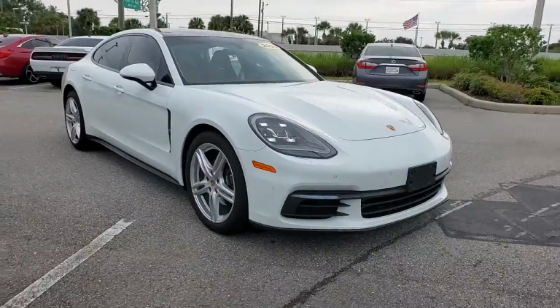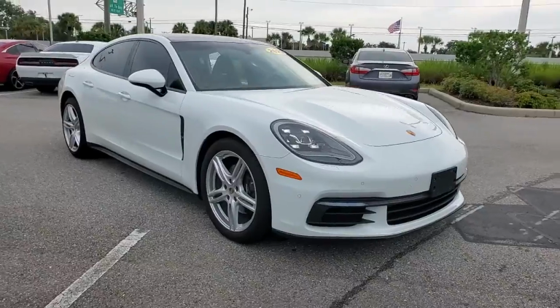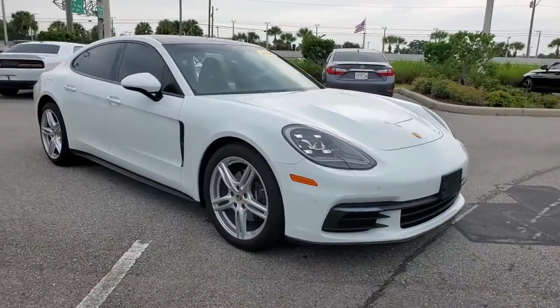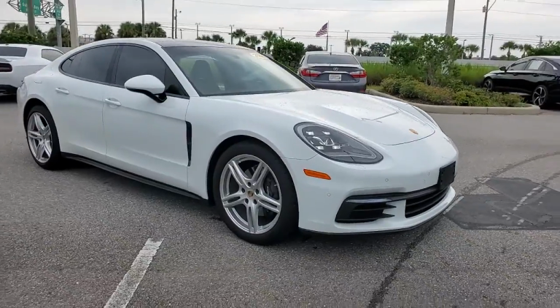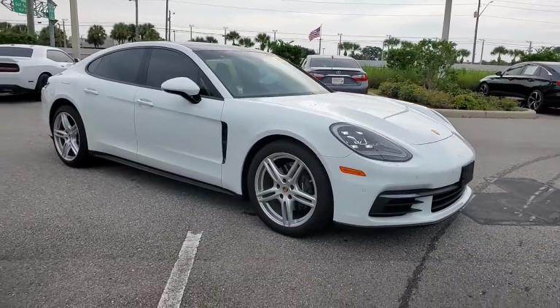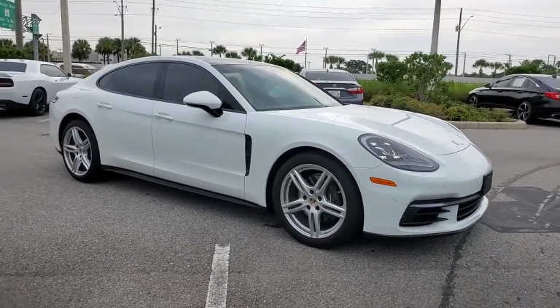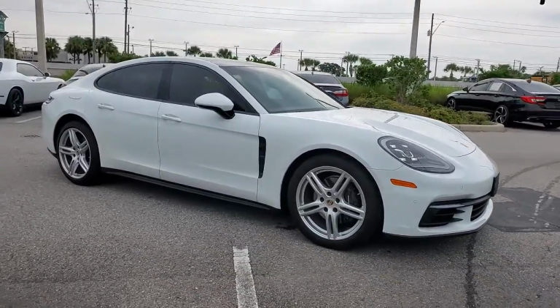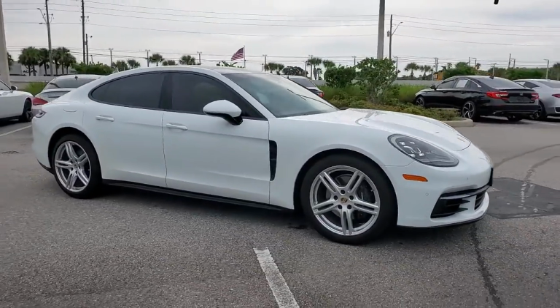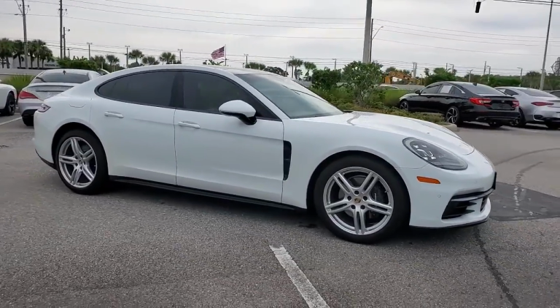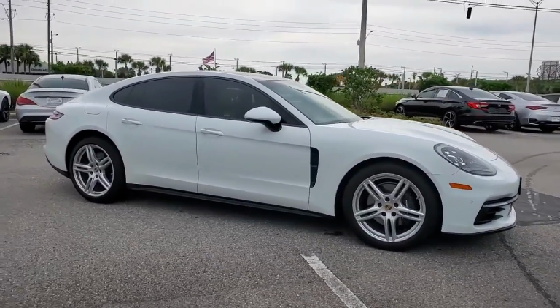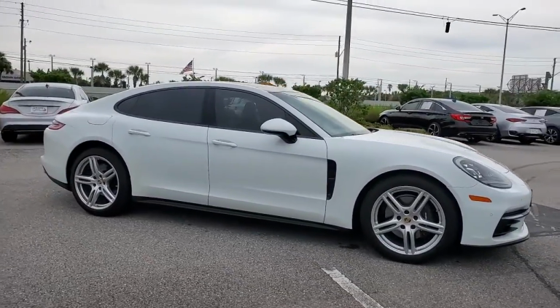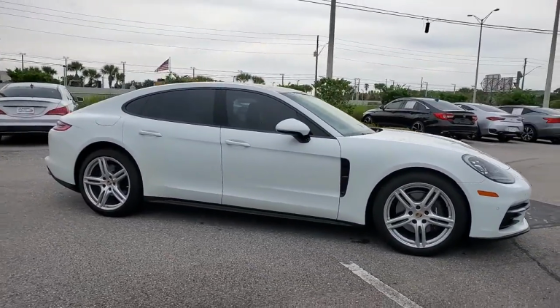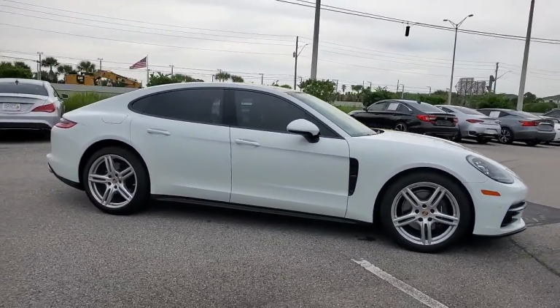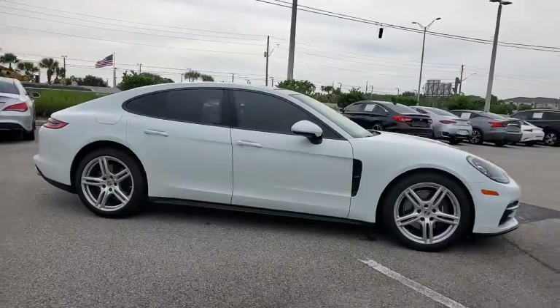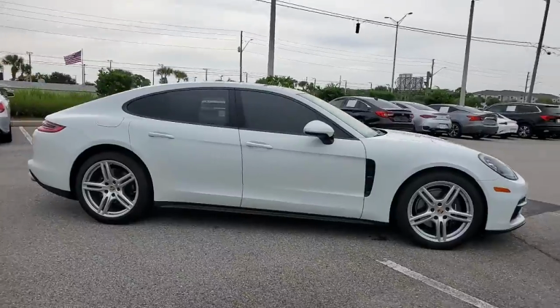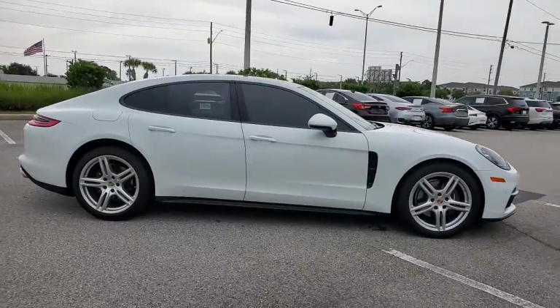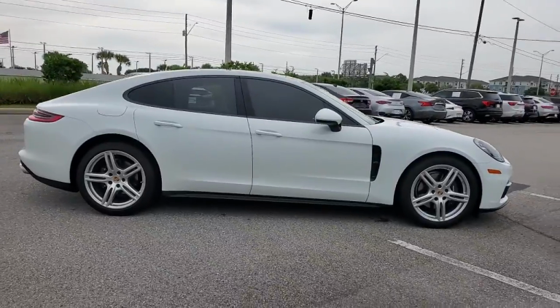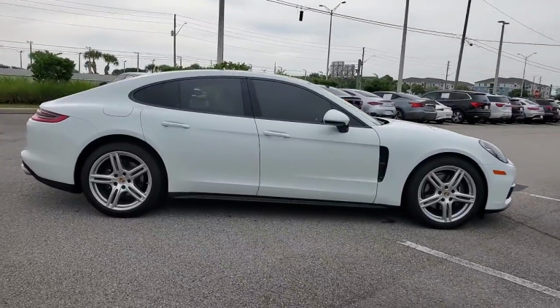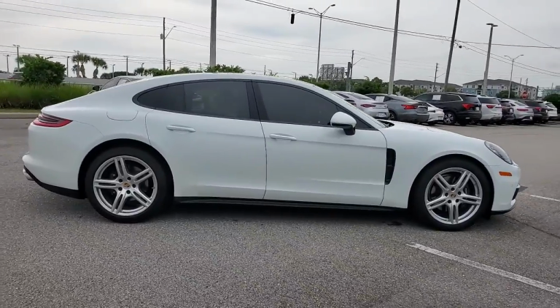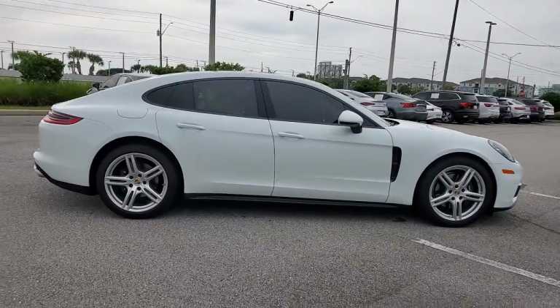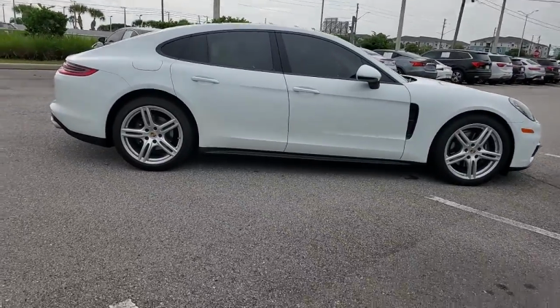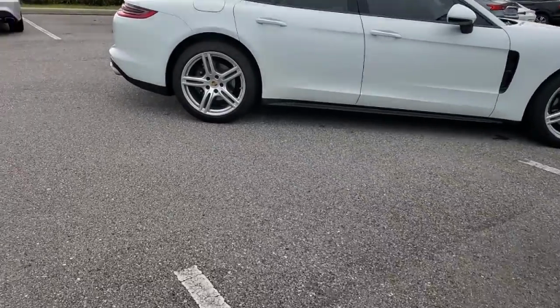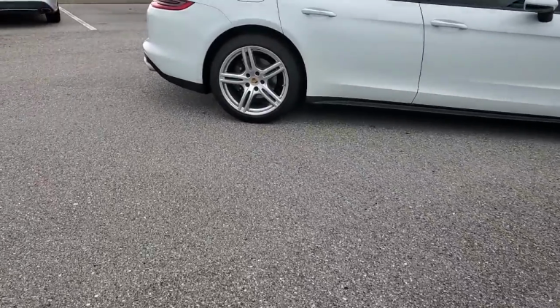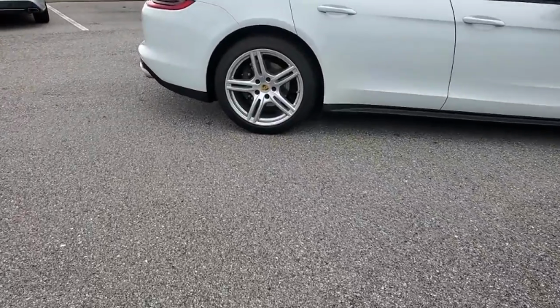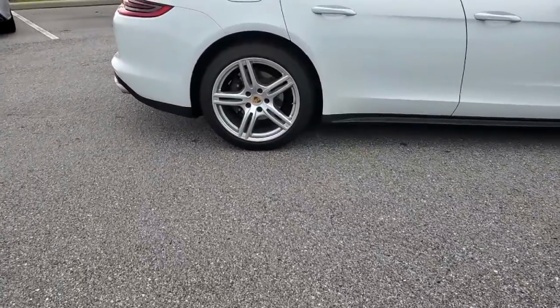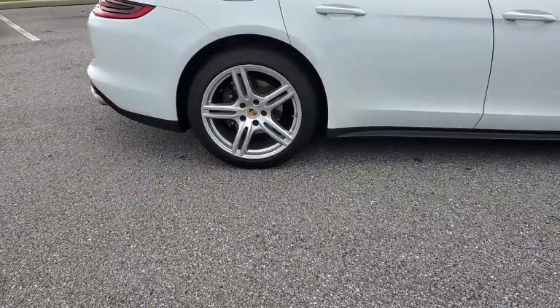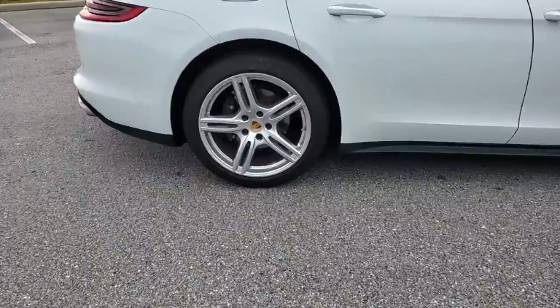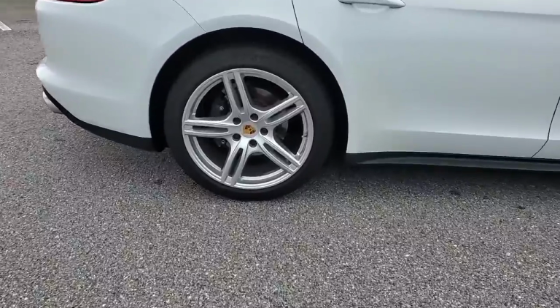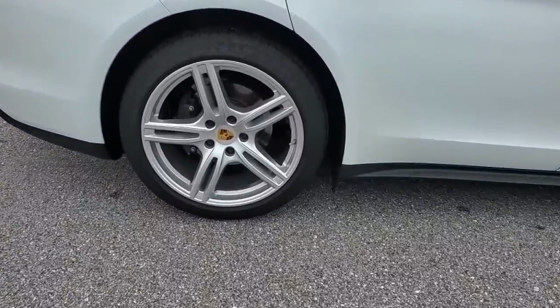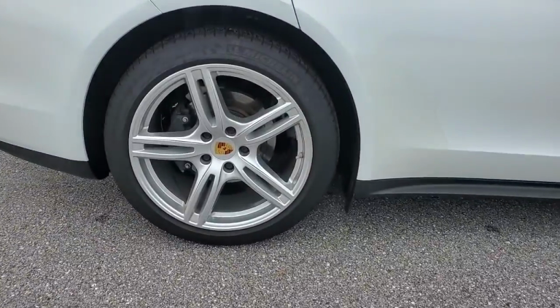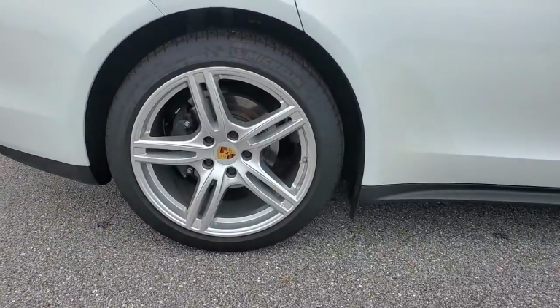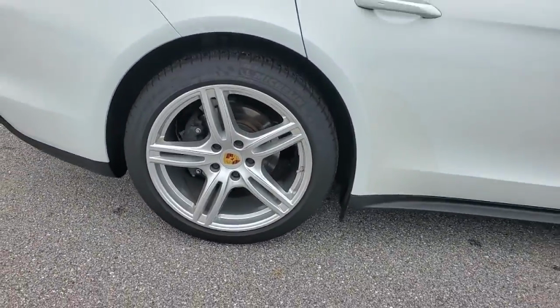Look no further than the 2020 Porsche Panamera. This vehicle still has fewer than 10,000 miles on the clock, so it won't last long. Enjoy a view of this sensuously styled Porsche Panamera.